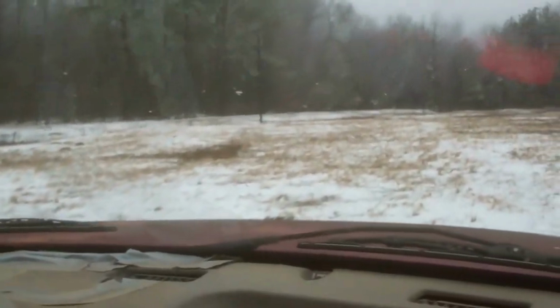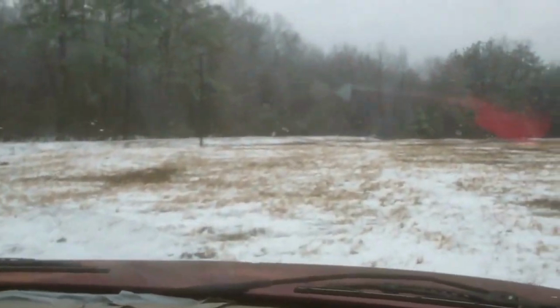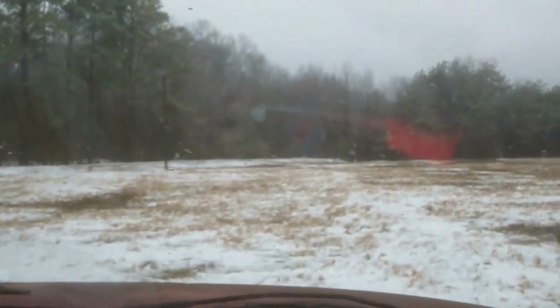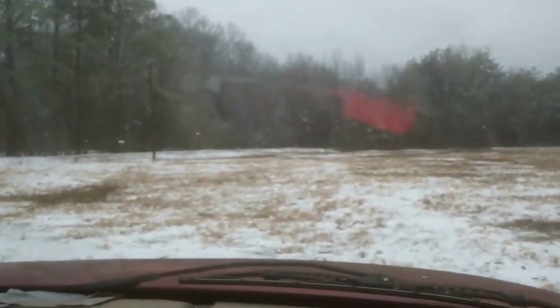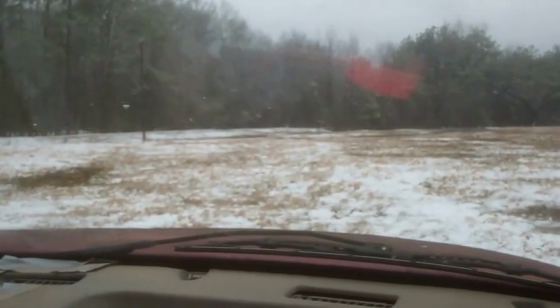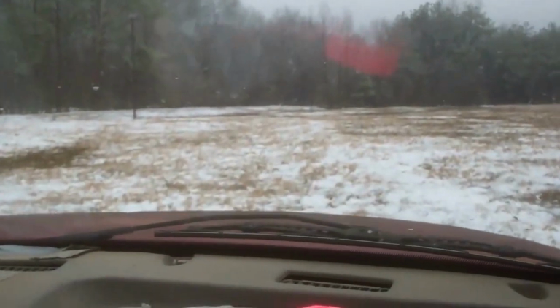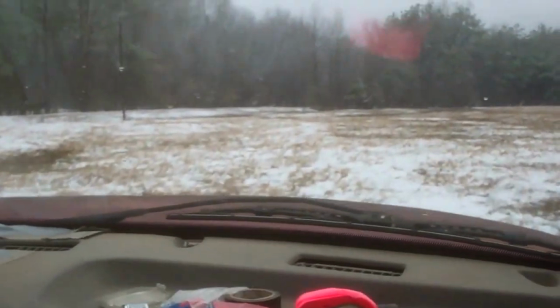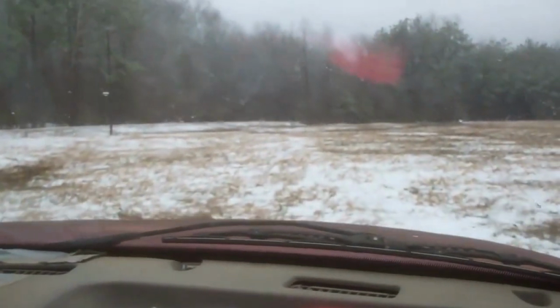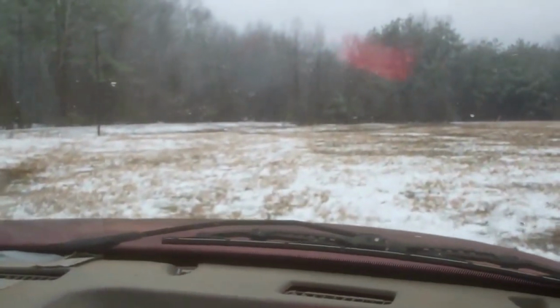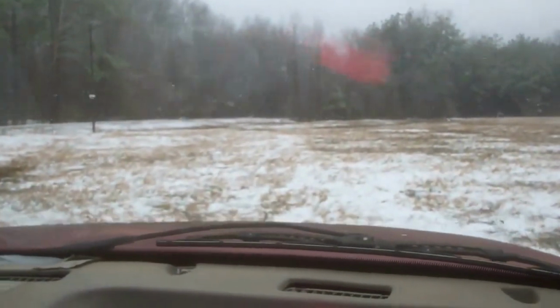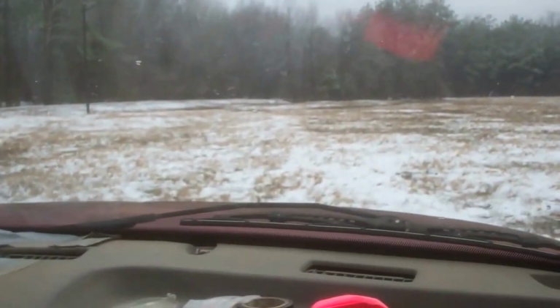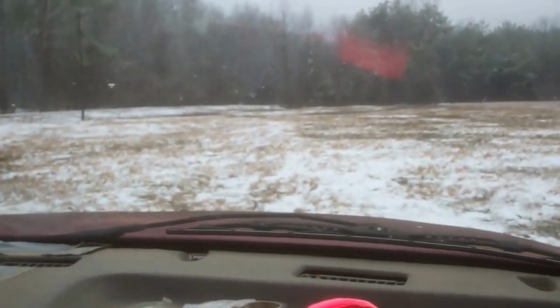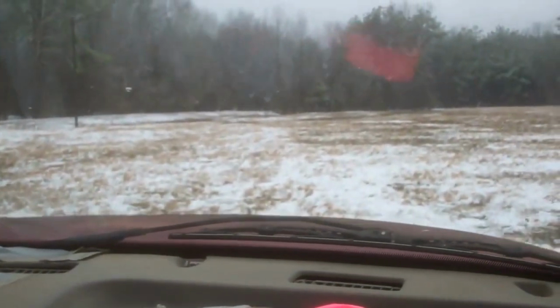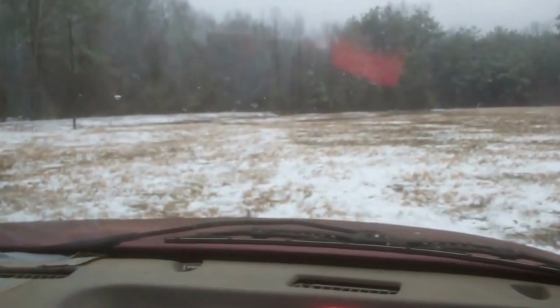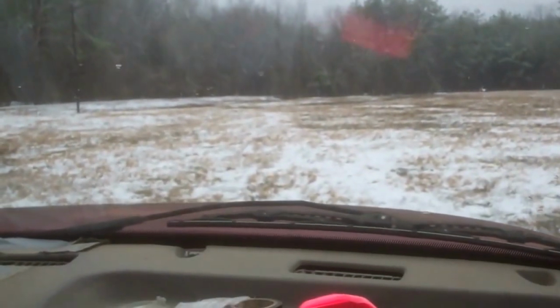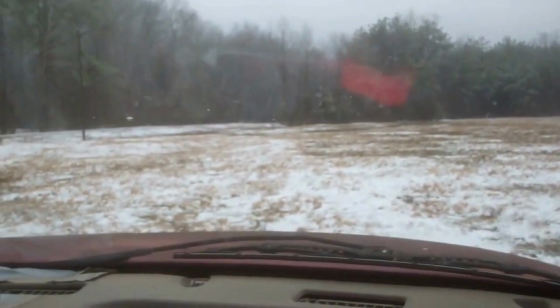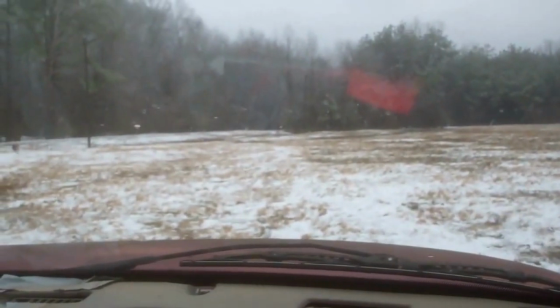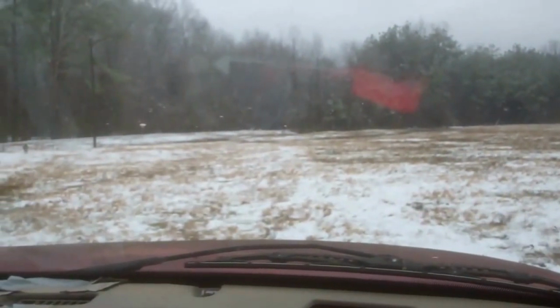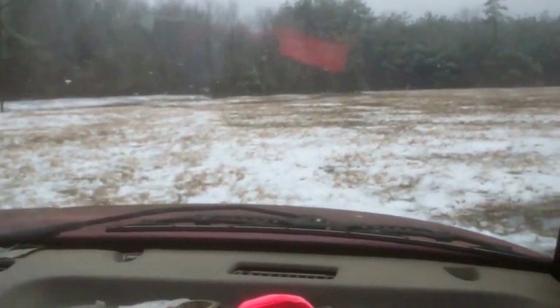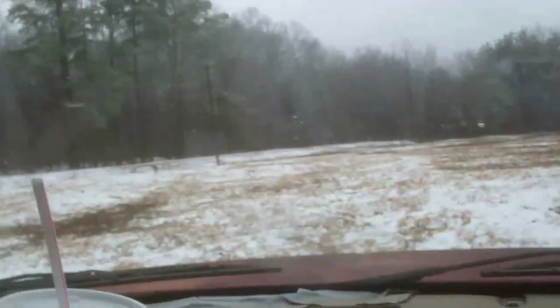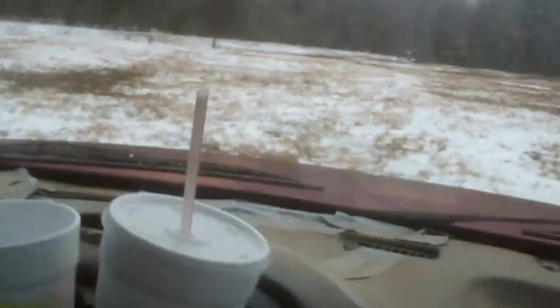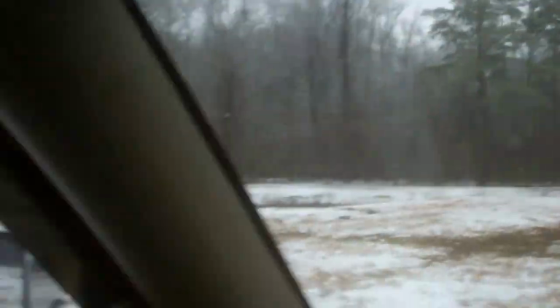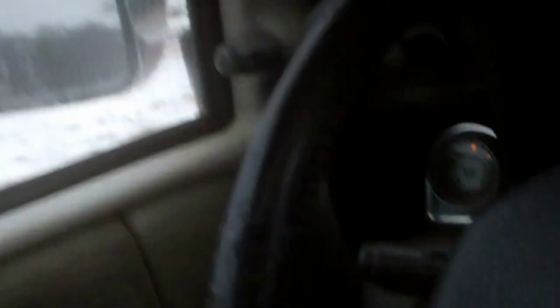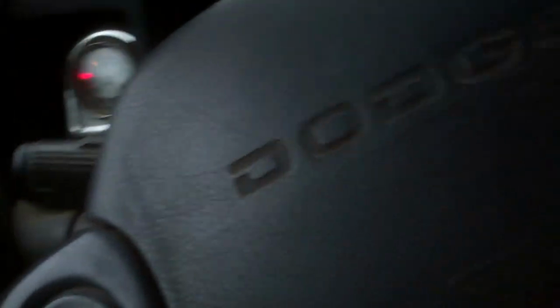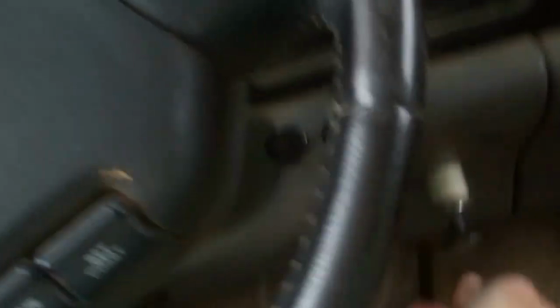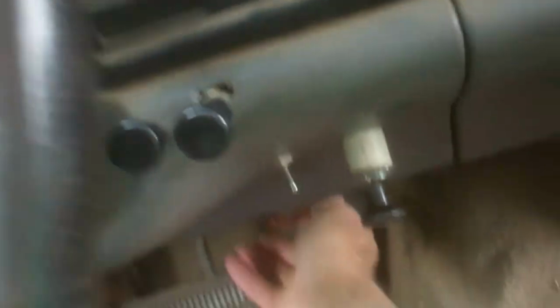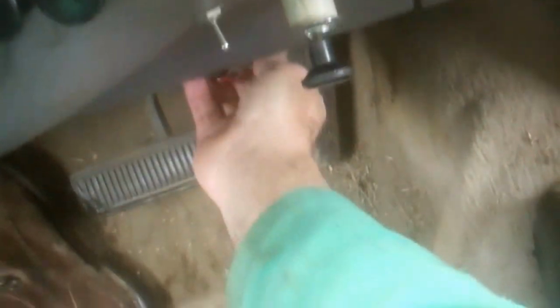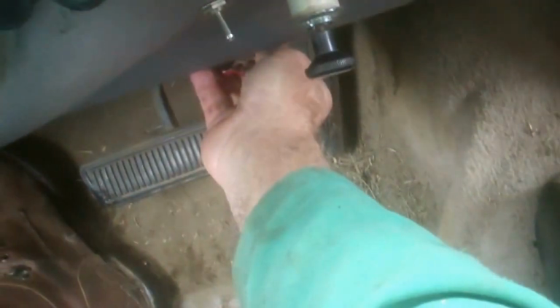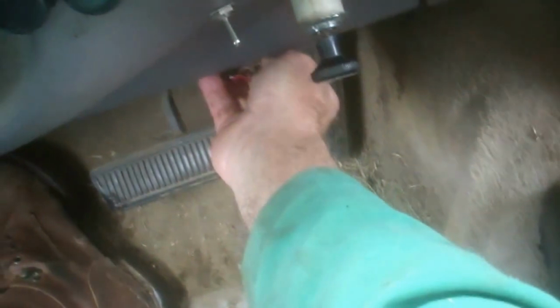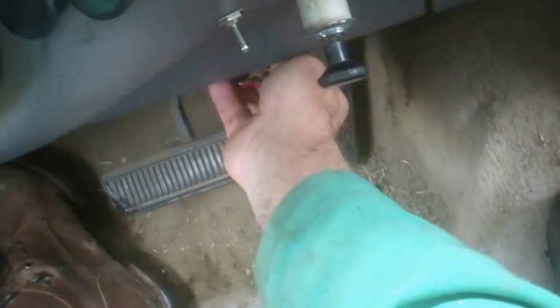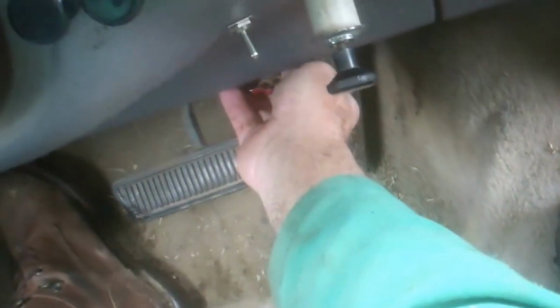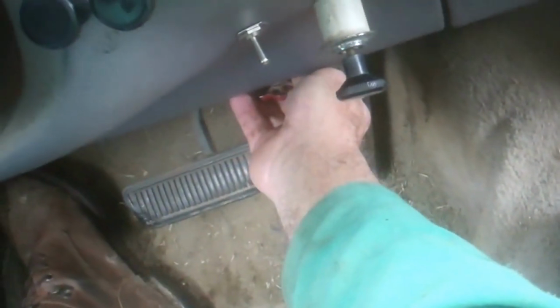I guess this spot is as good as any. Still a lot of water, but it's good. I'll set my idle back a little bit.